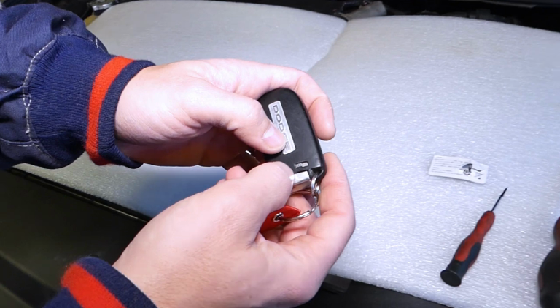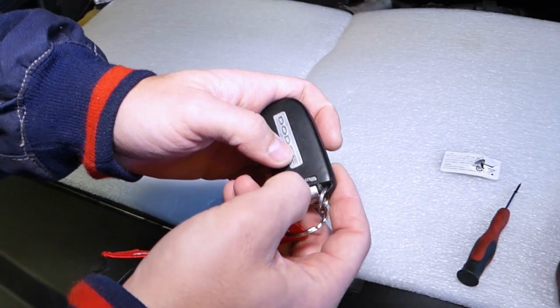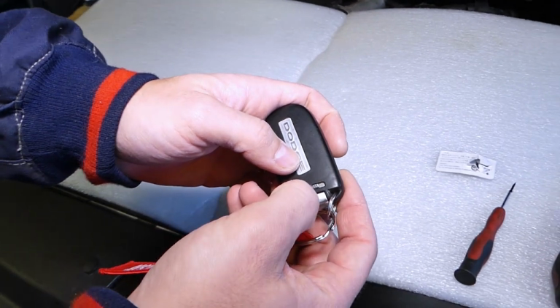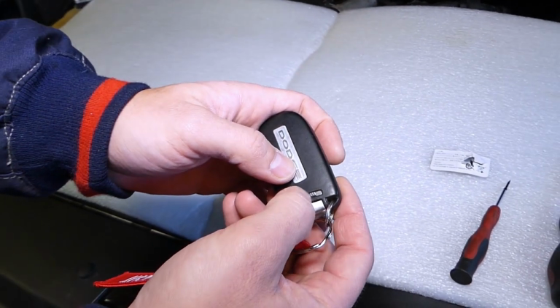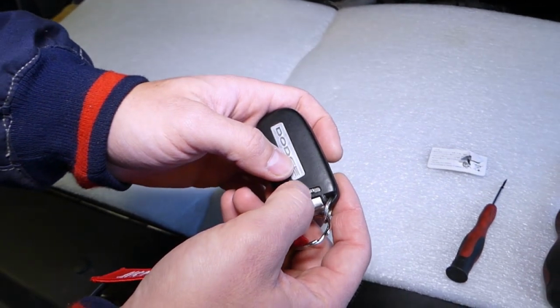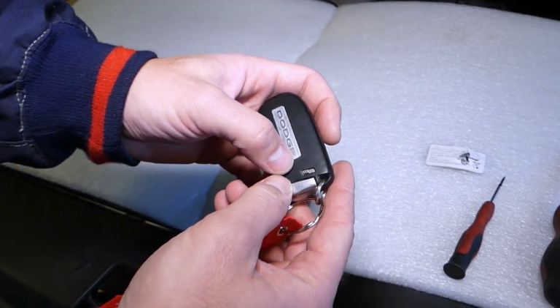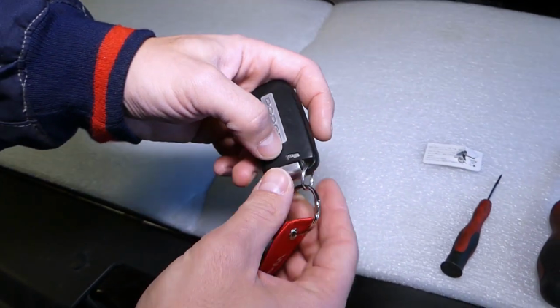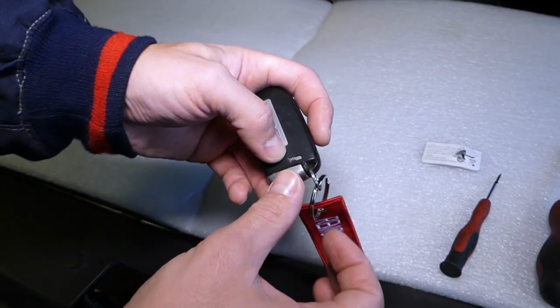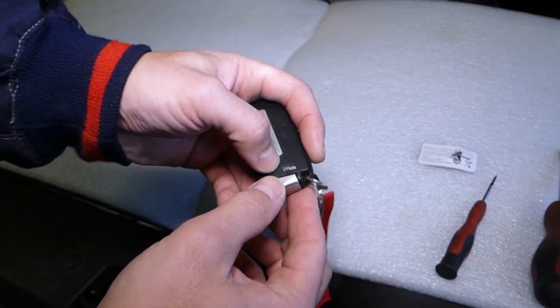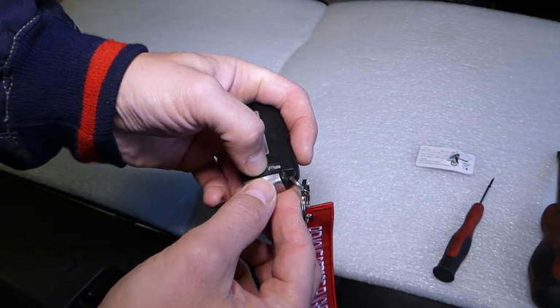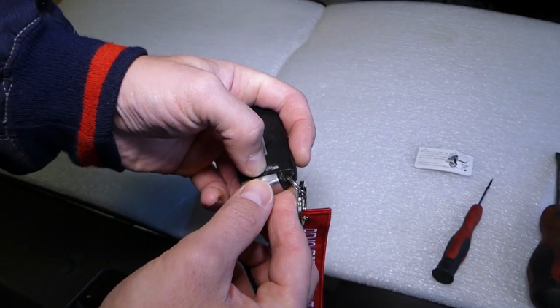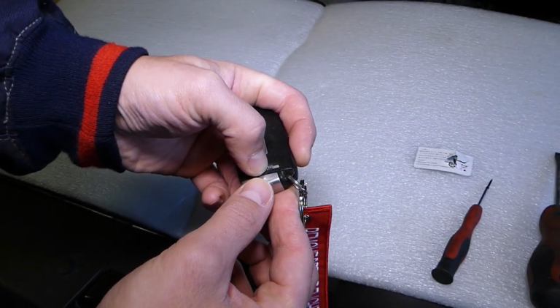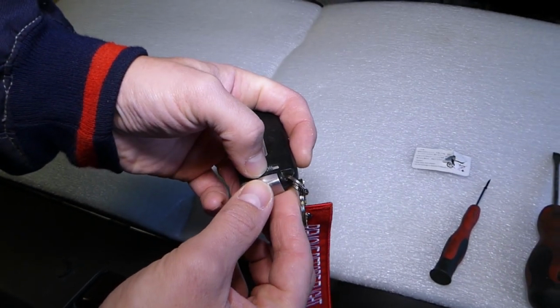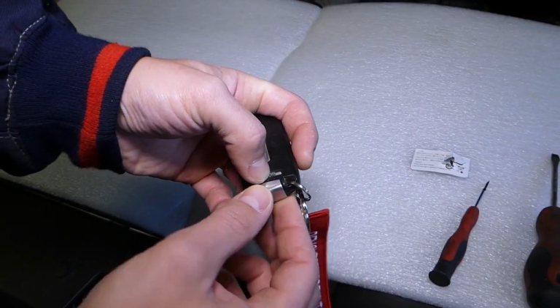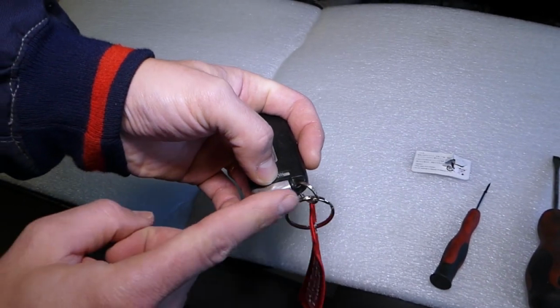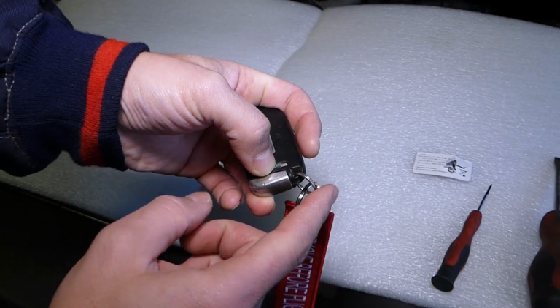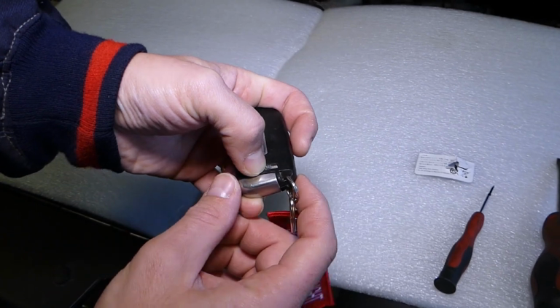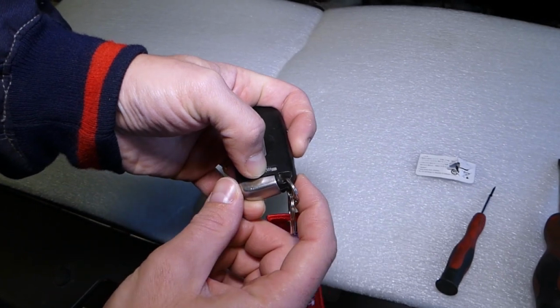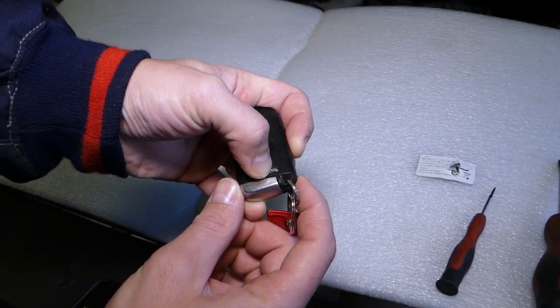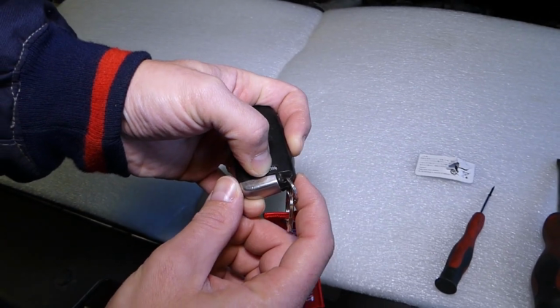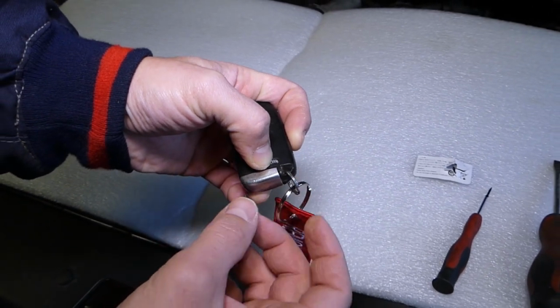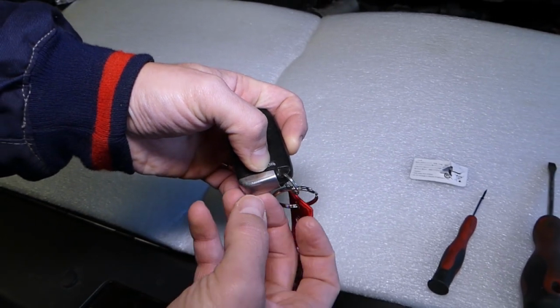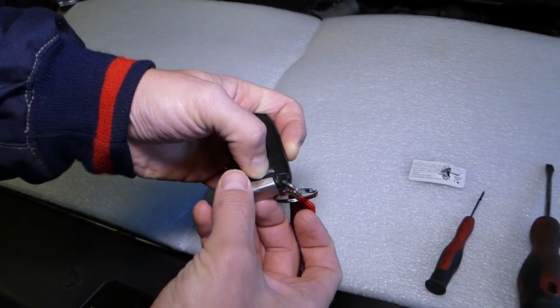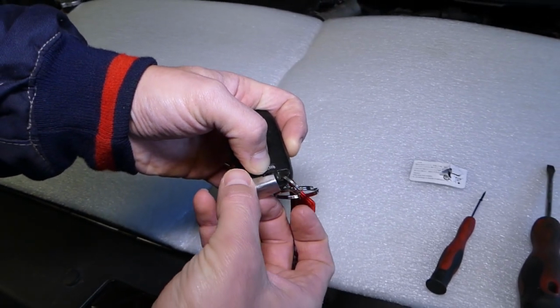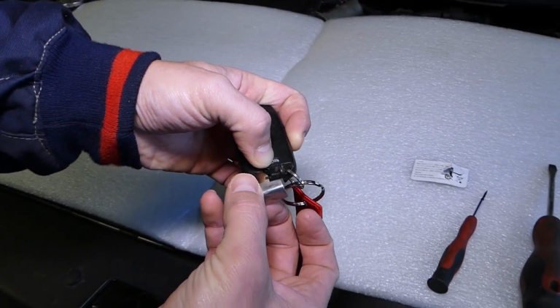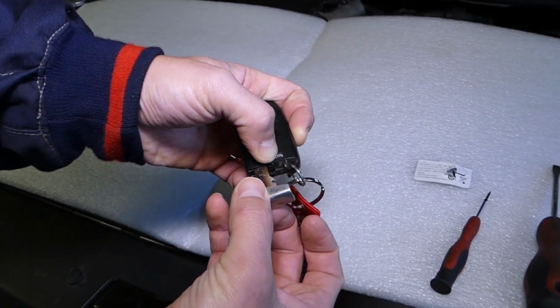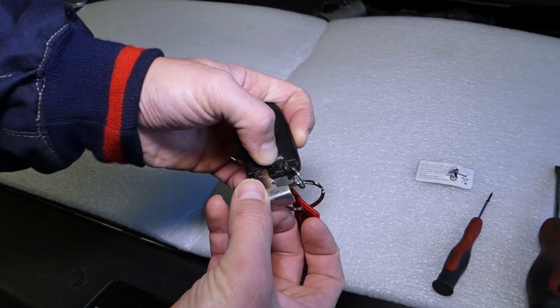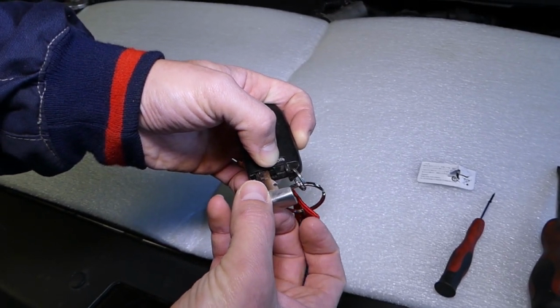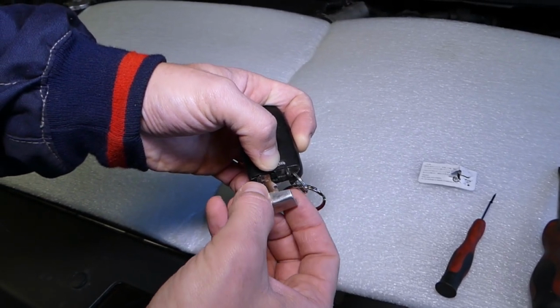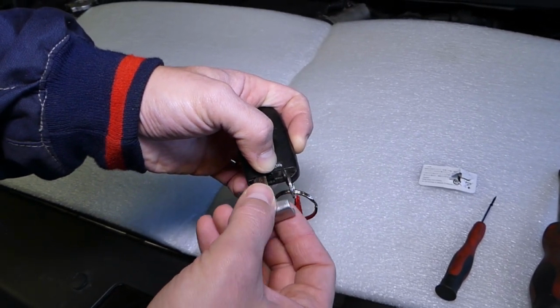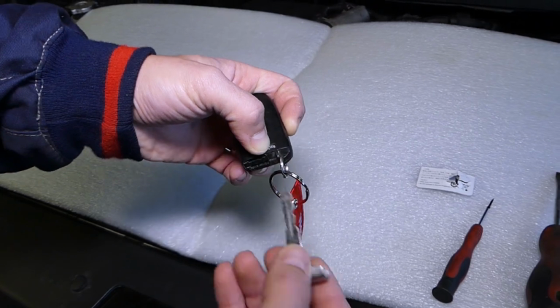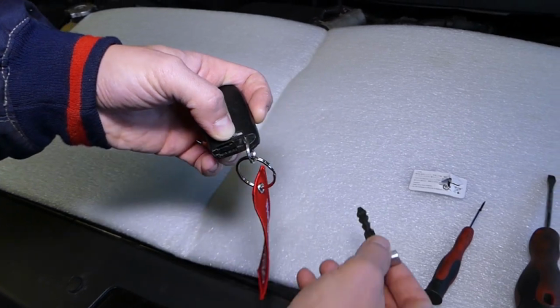Right here, check out that sliding button. You need to slide it towards the outside and keep it there. And at the same time, grab the key with your nails and pull it out, like that.